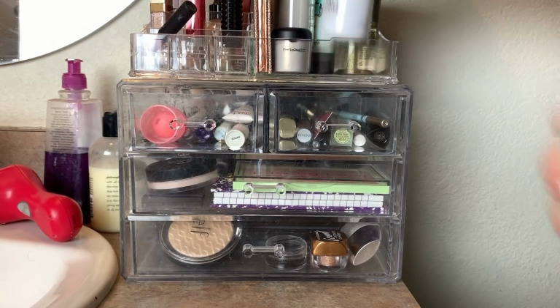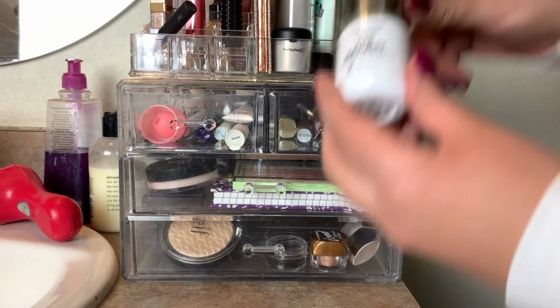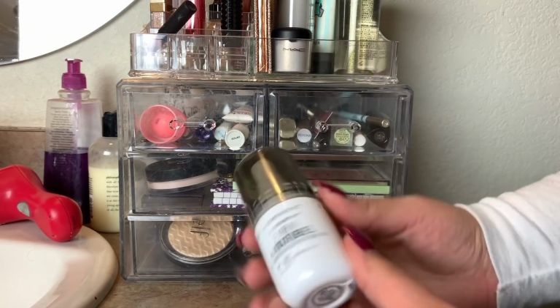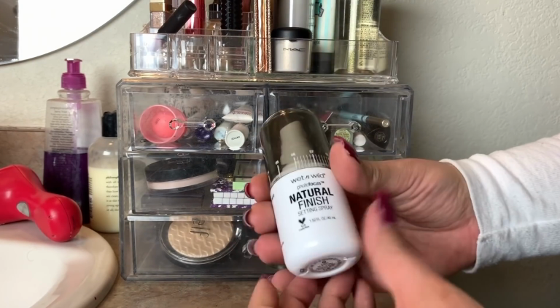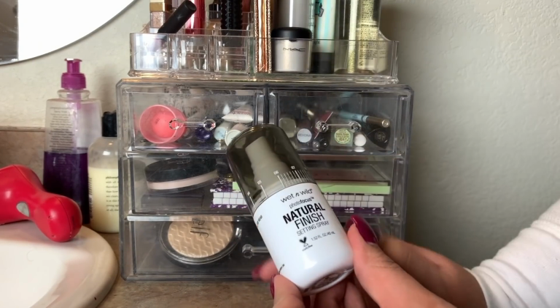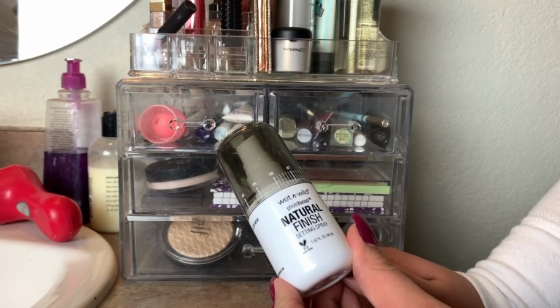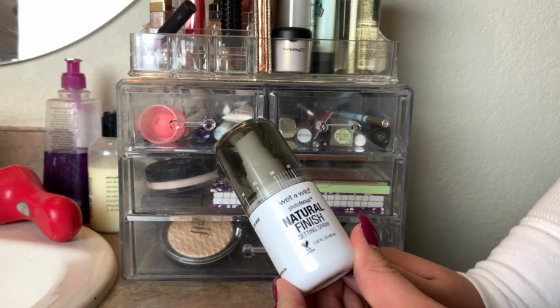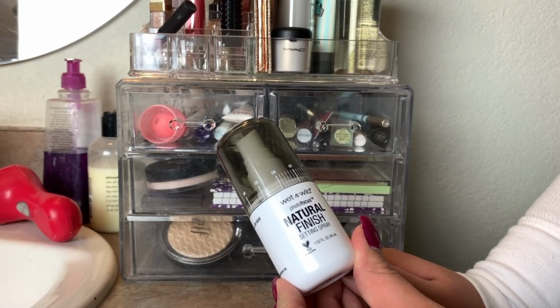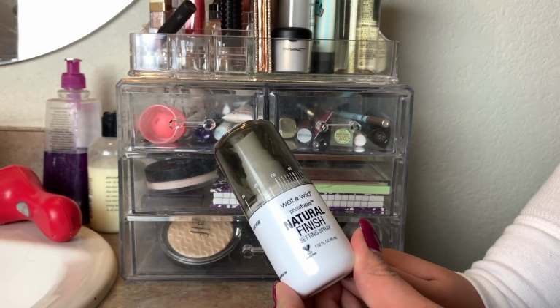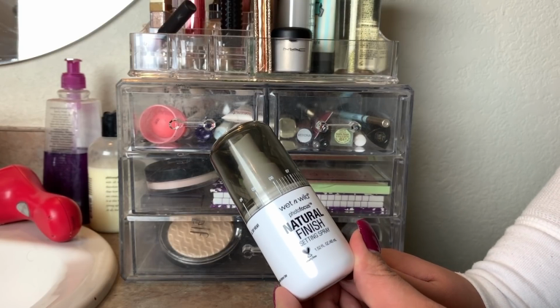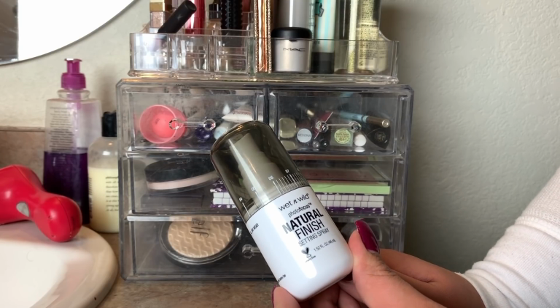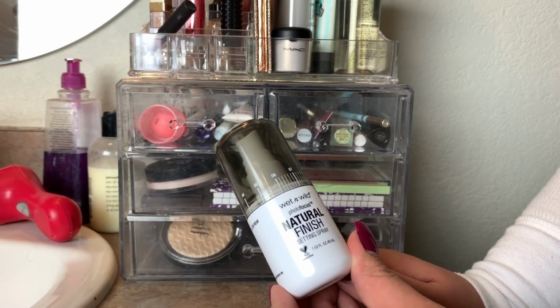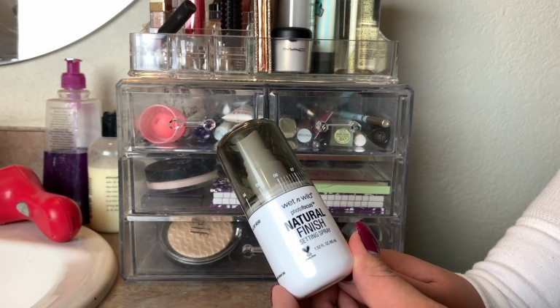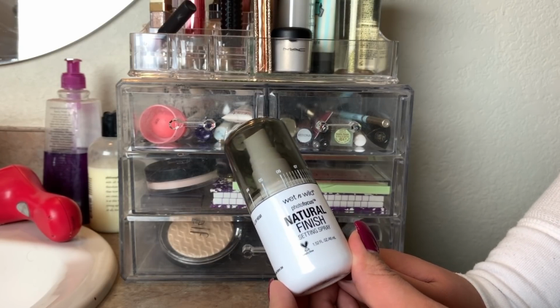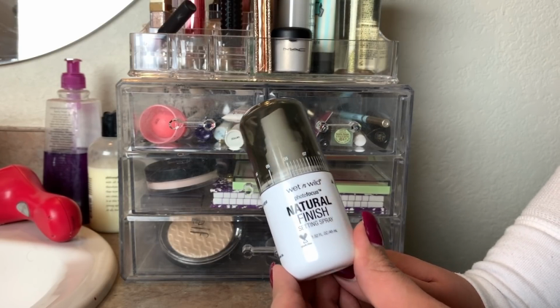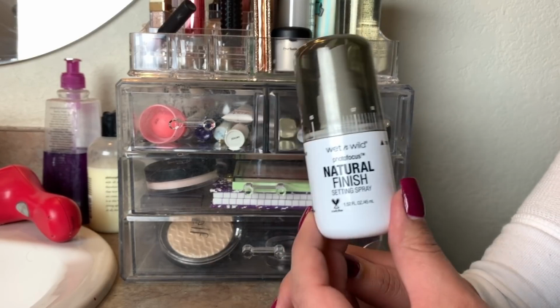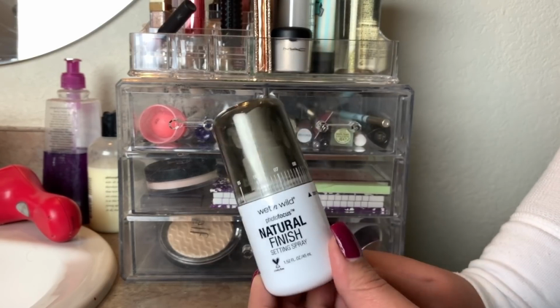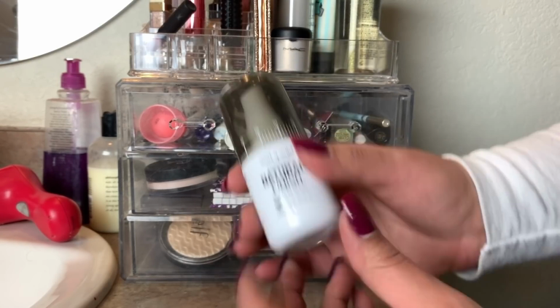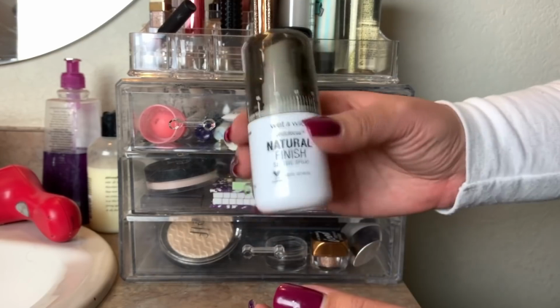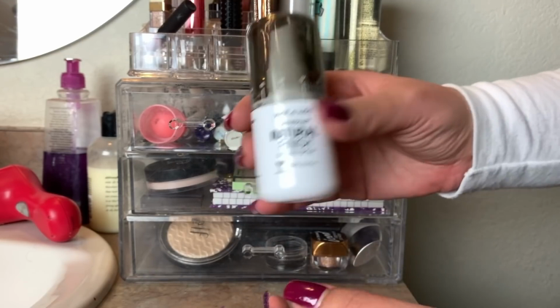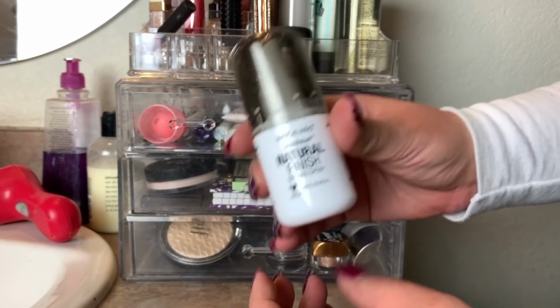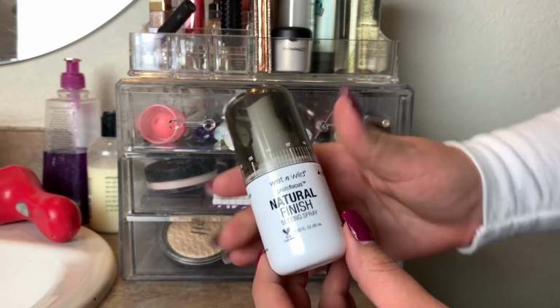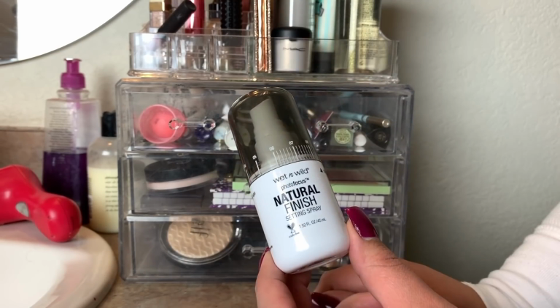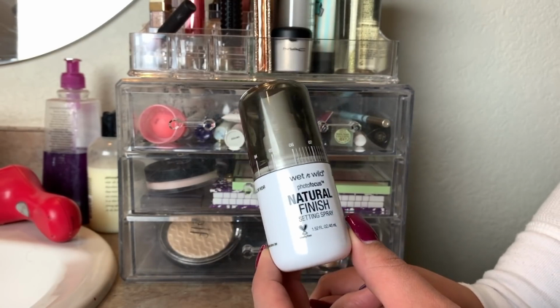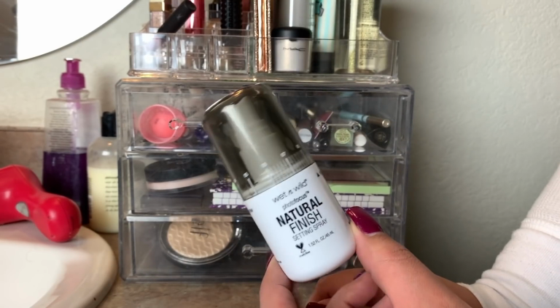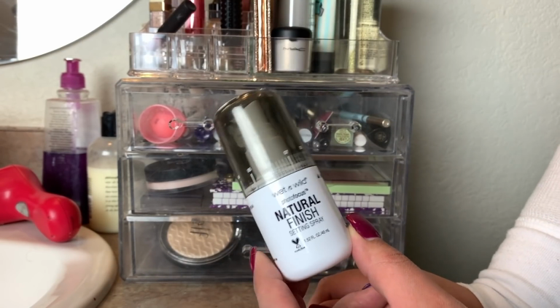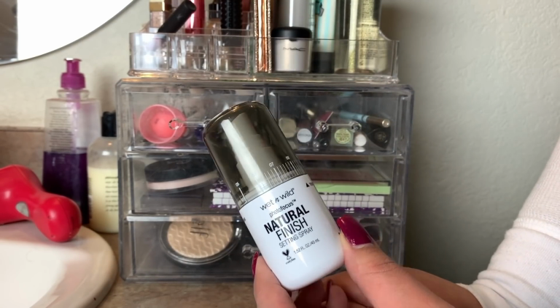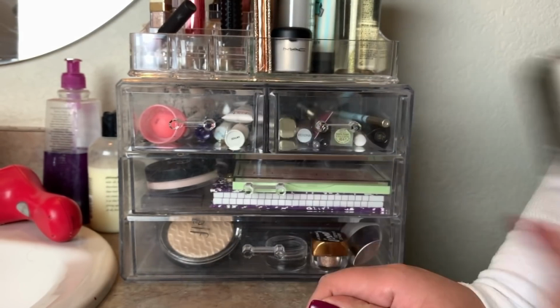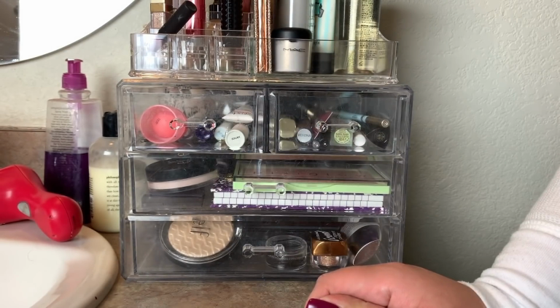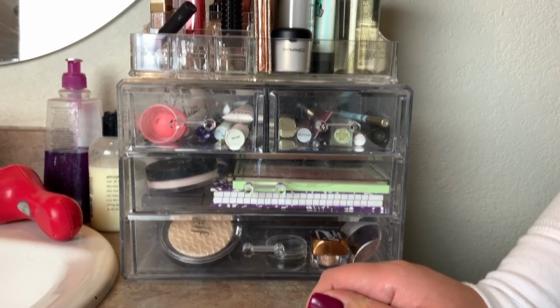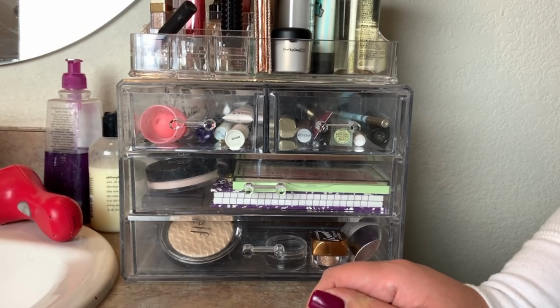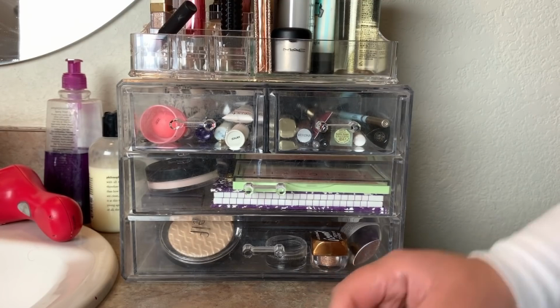Another product I used this week was the Wet n Wild Photofocus Natural Finish Setting Spray. This is really nice. I feel like I'm less than halfway through it, but we are going to rotate this and pick a new spray to use this week.